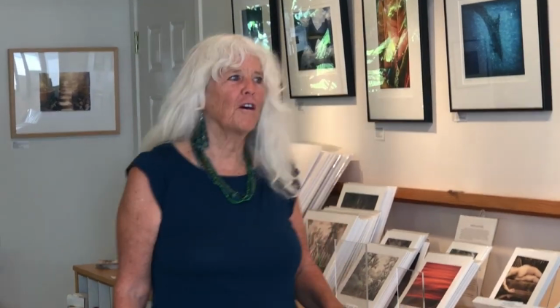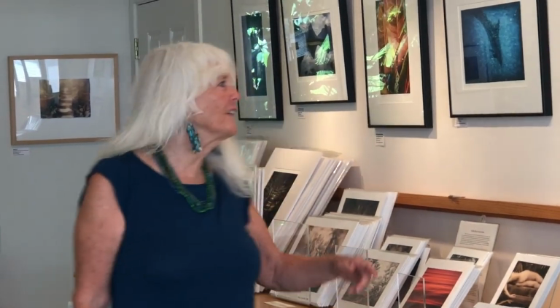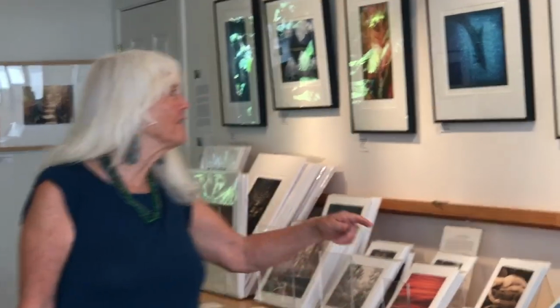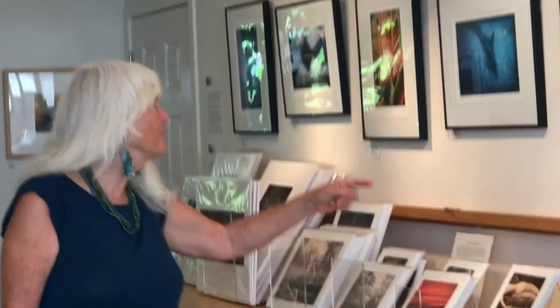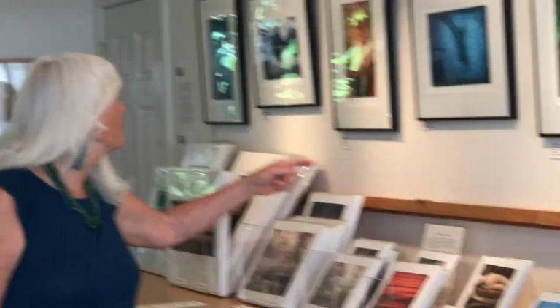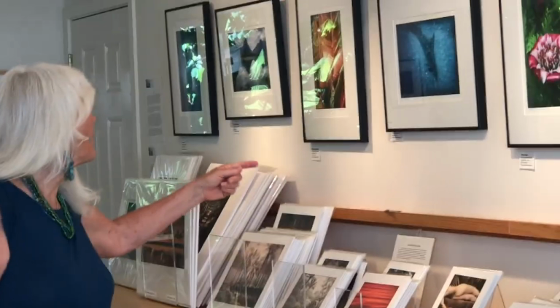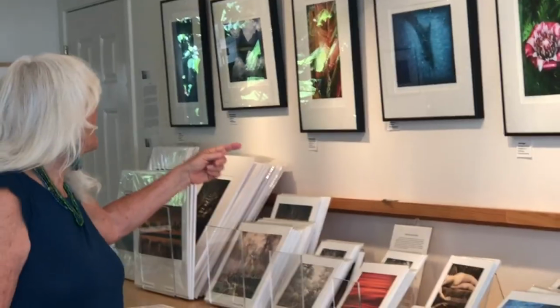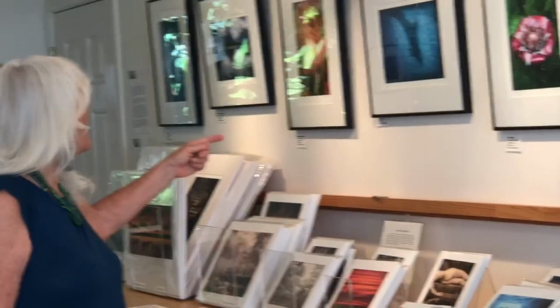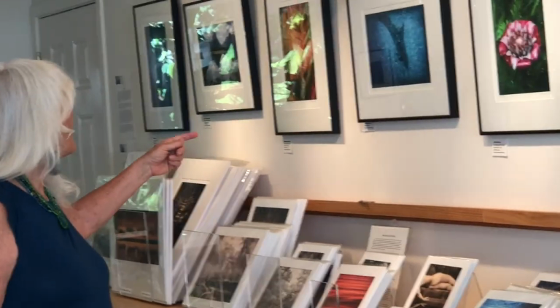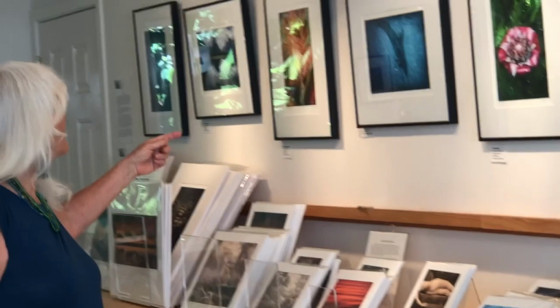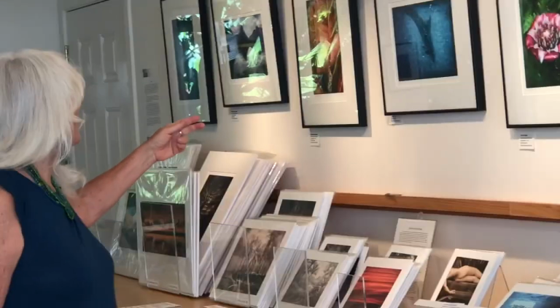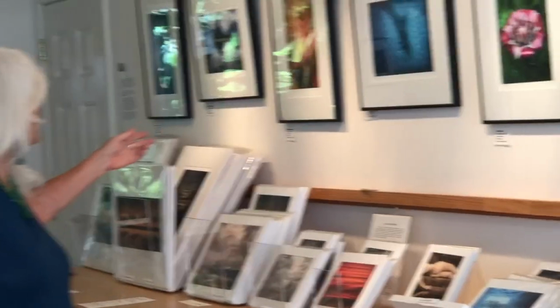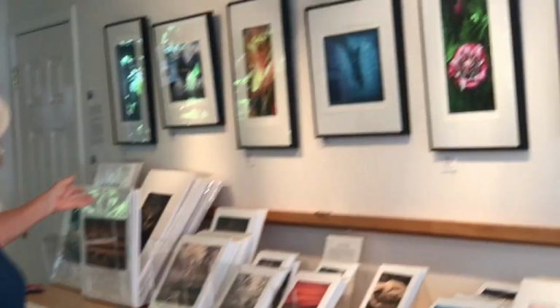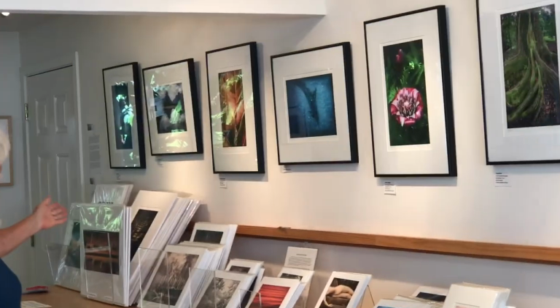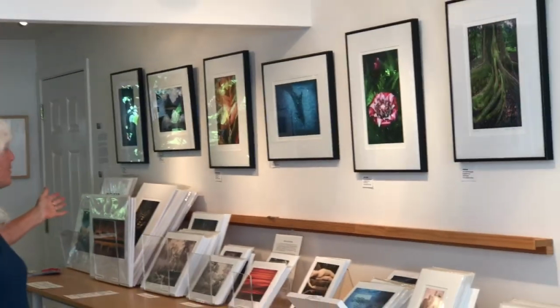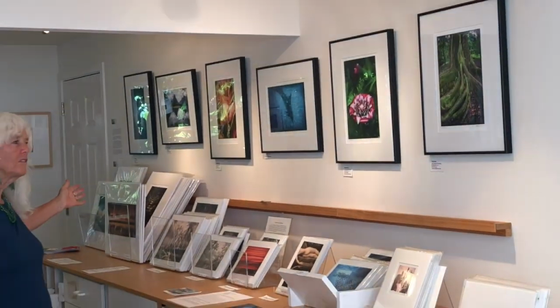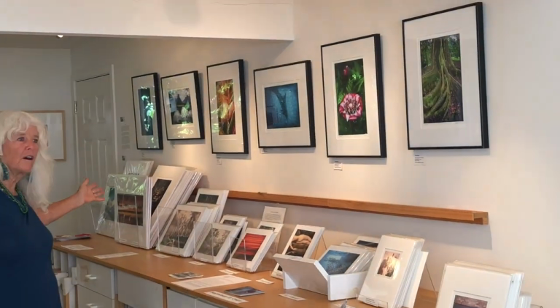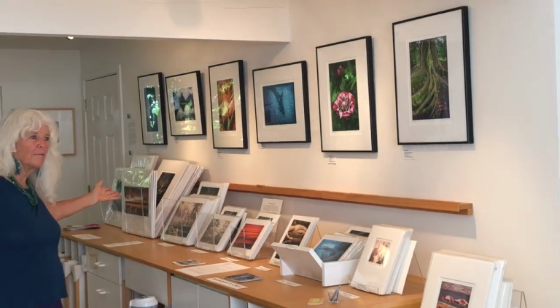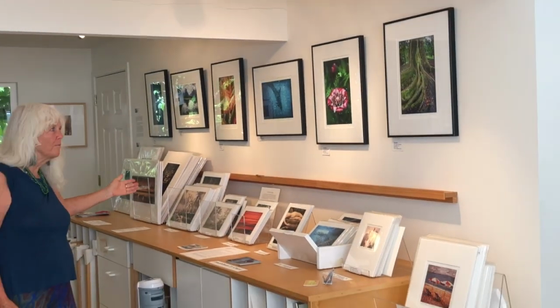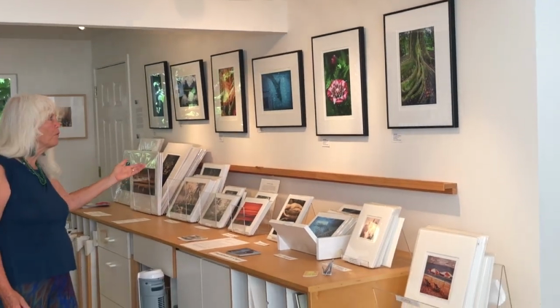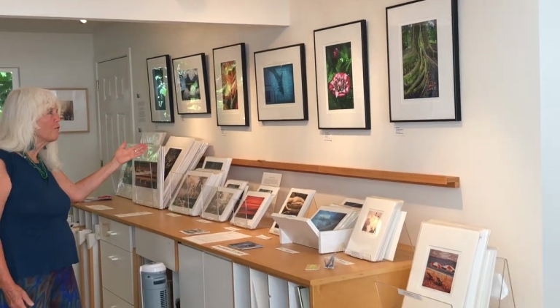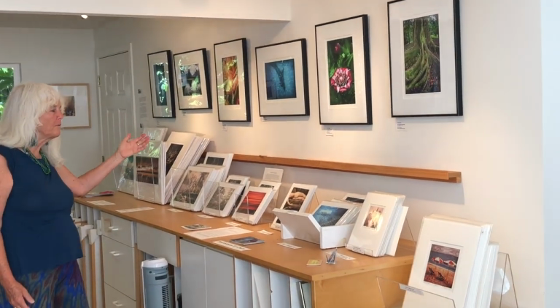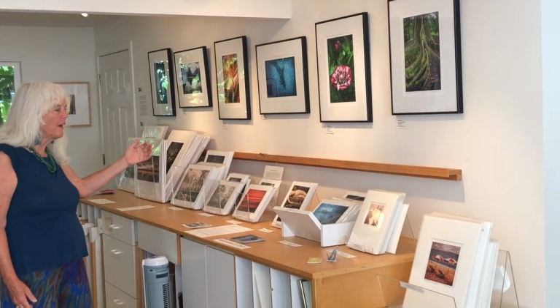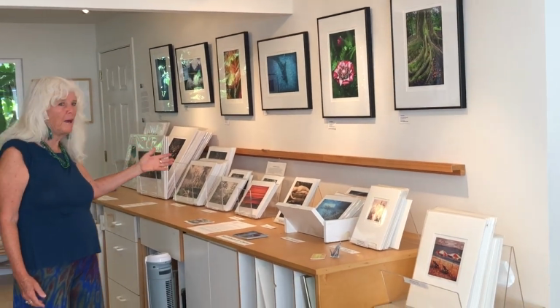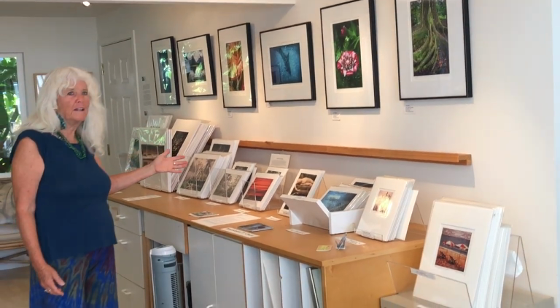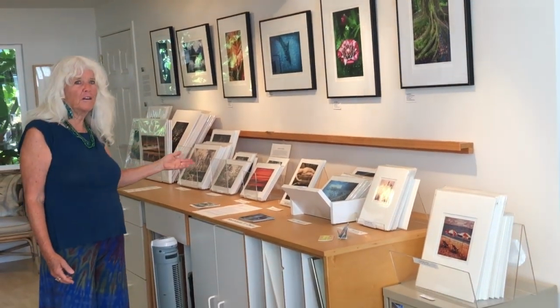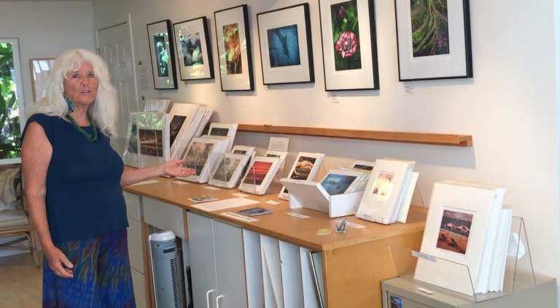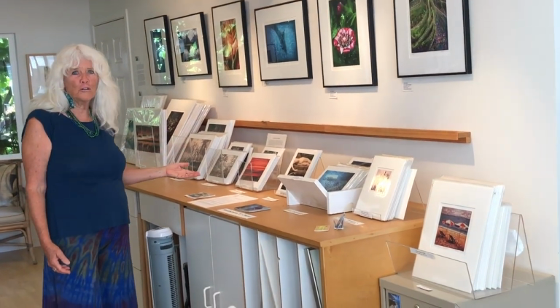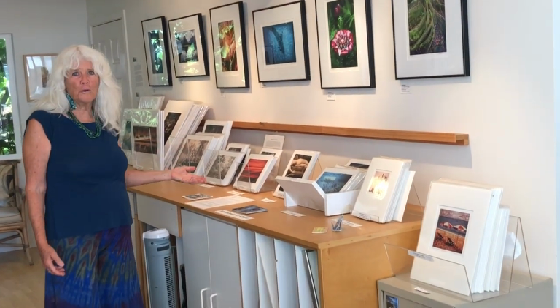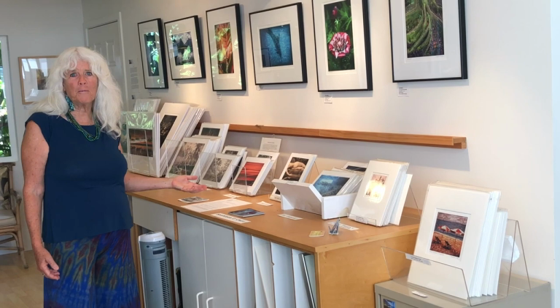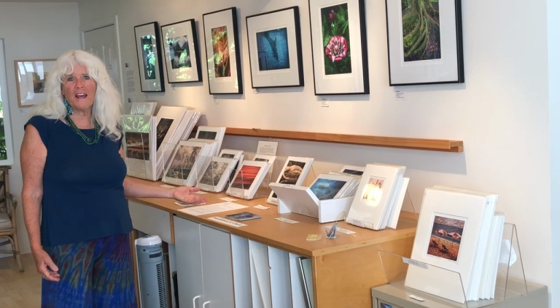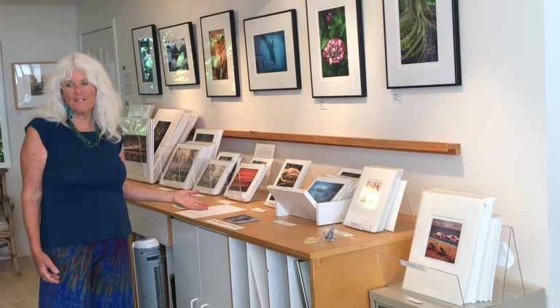Over here are some of my color and underwater images, both framed and matted. I also do aluminum and canvas.